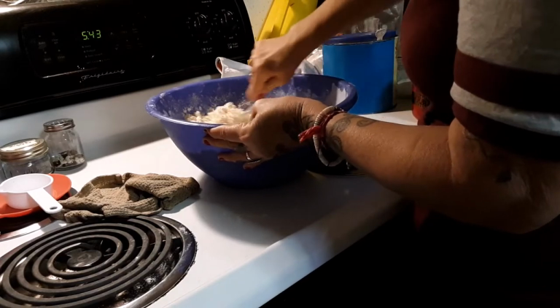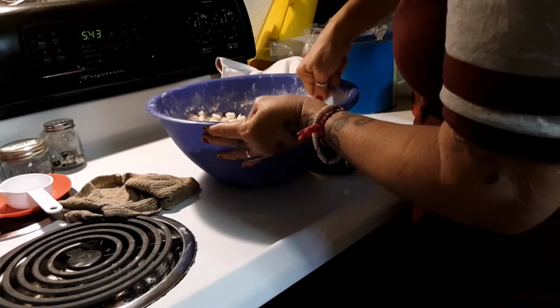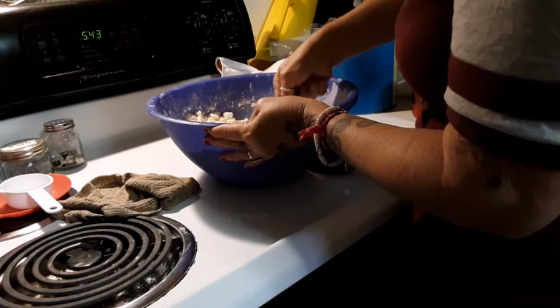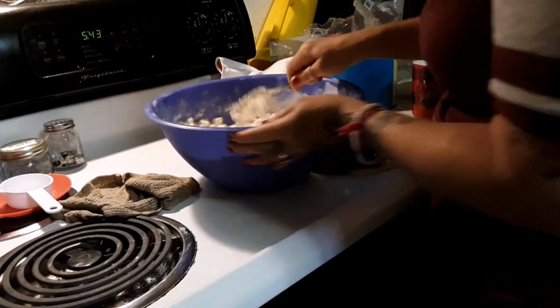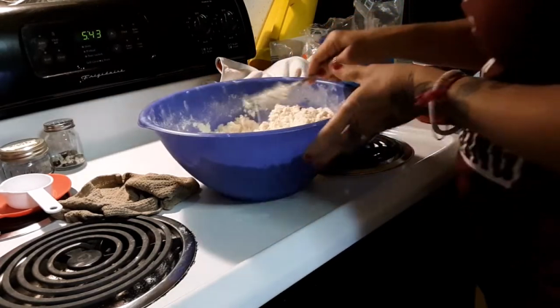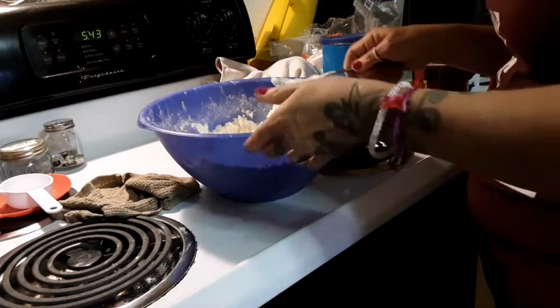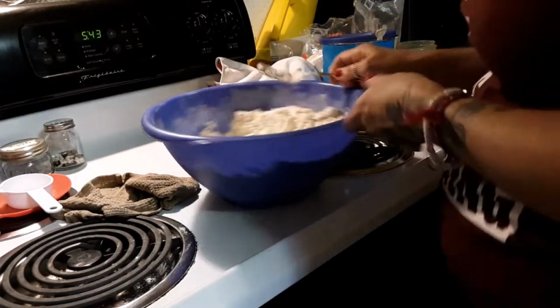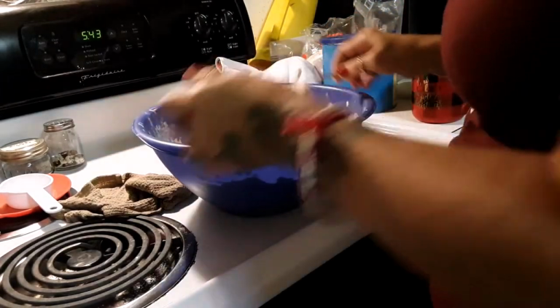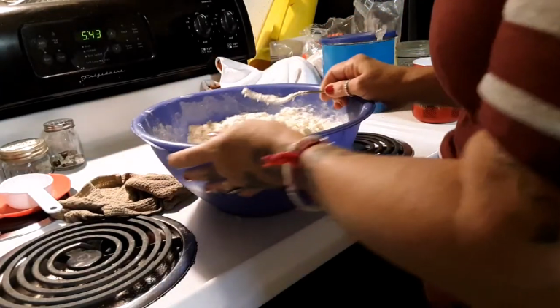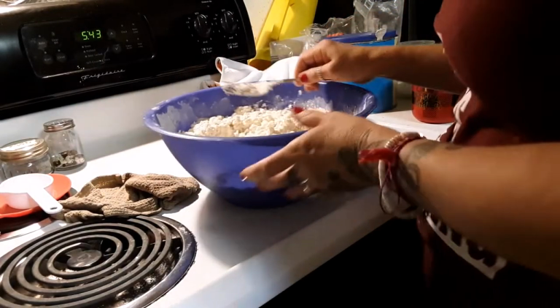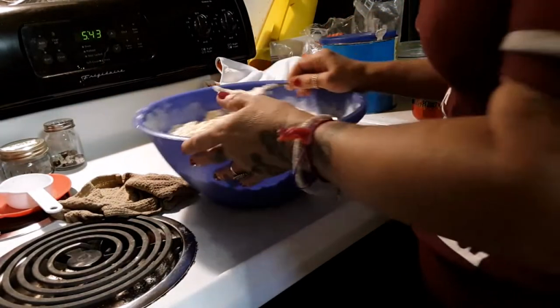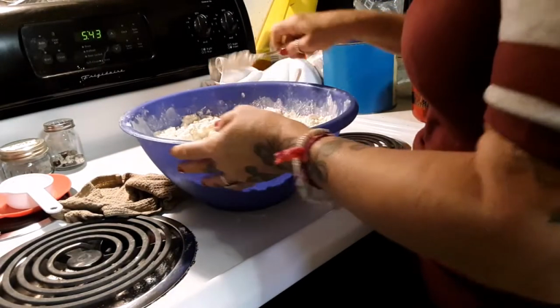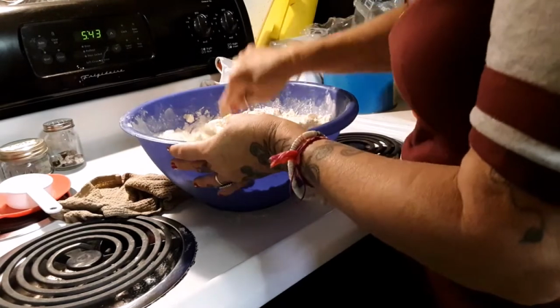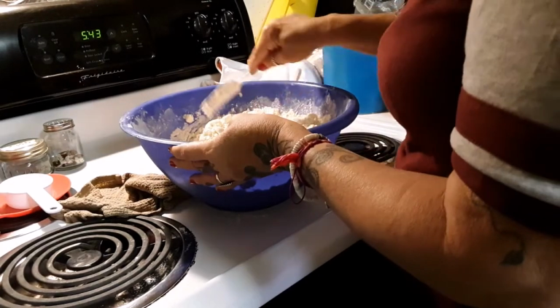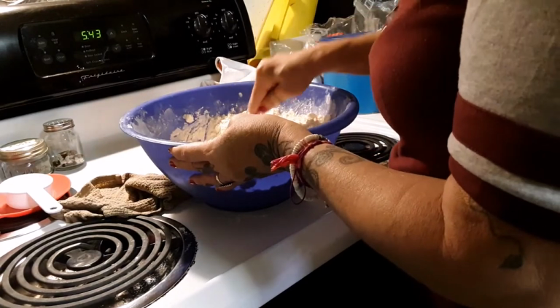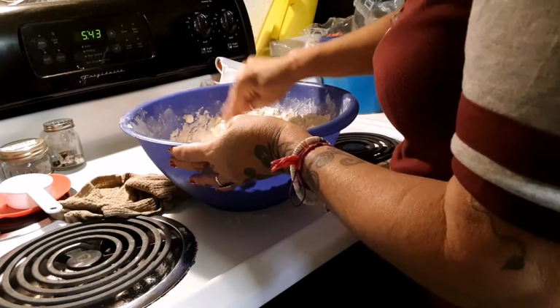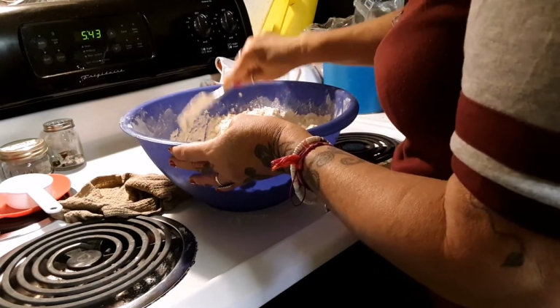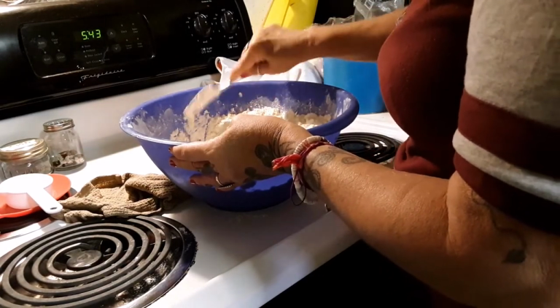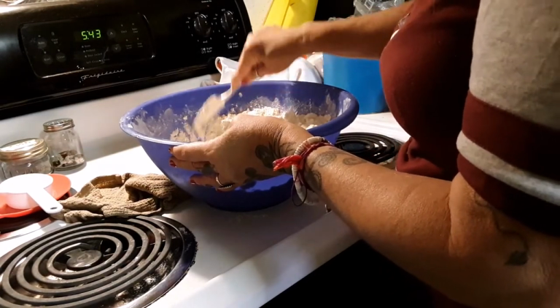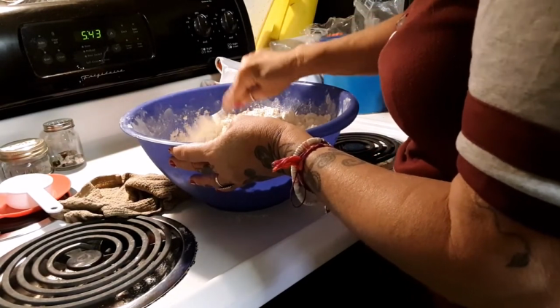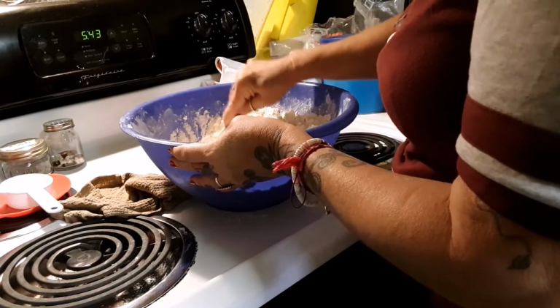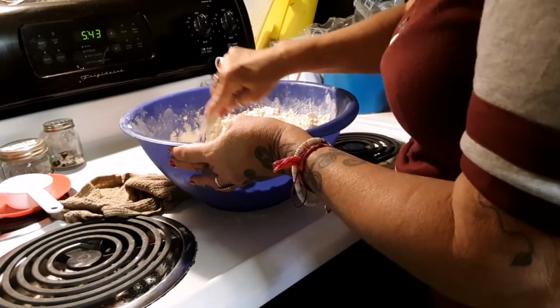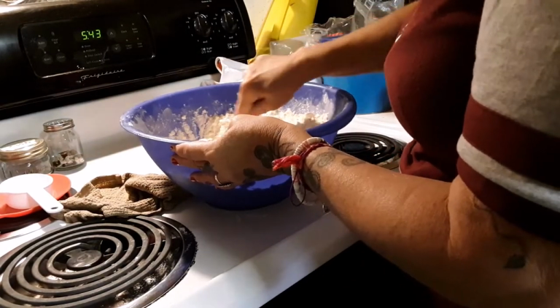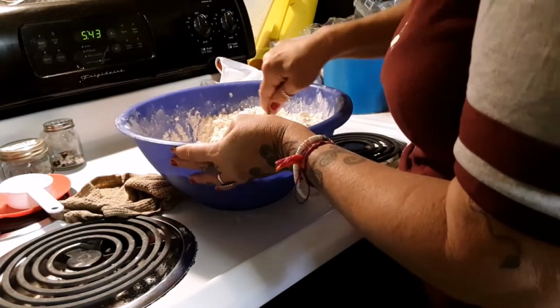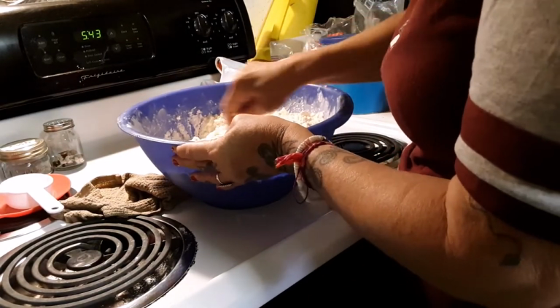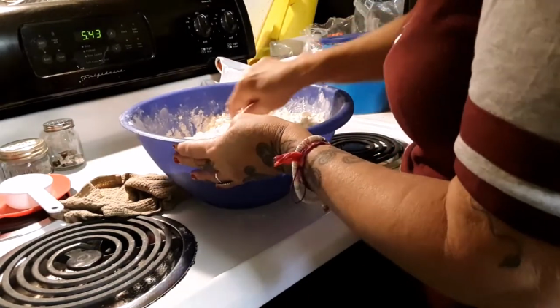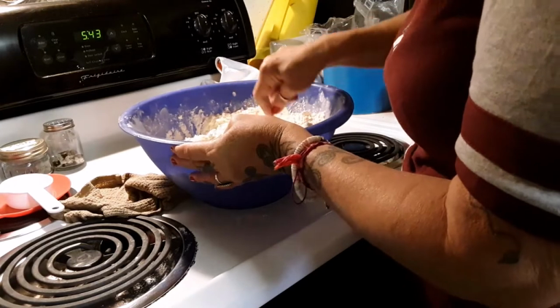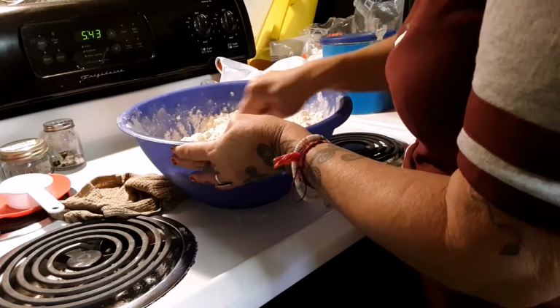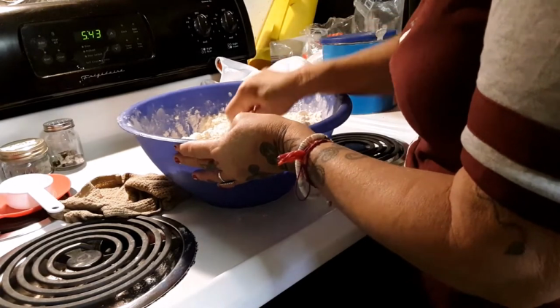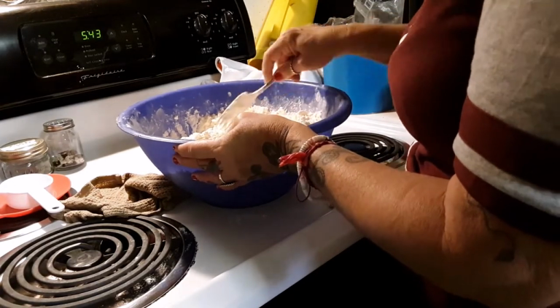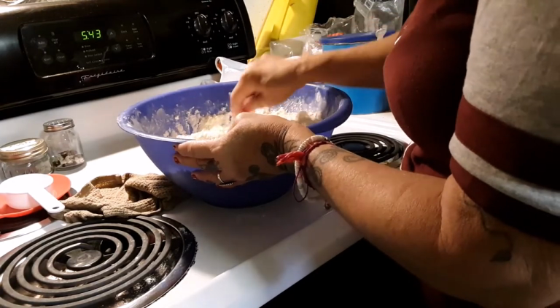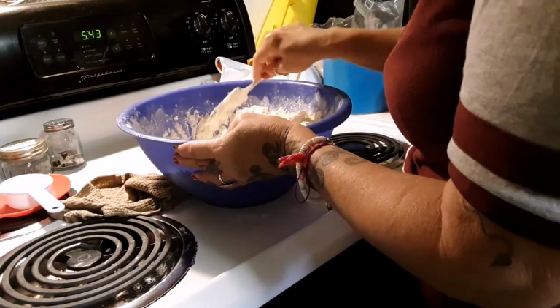Now sometimes you need to add more water, and if you feel that you do, by all means go ahead. Two-thirds cup for a double batch is approximate.